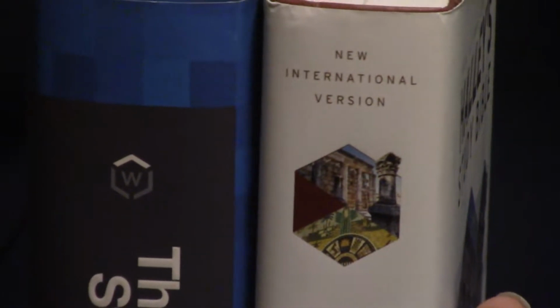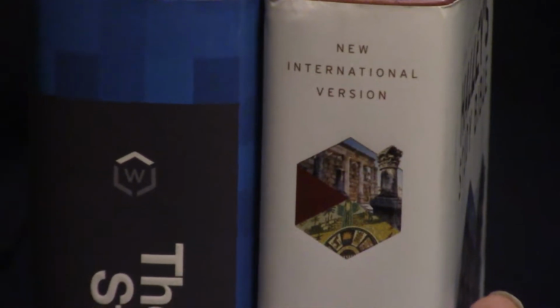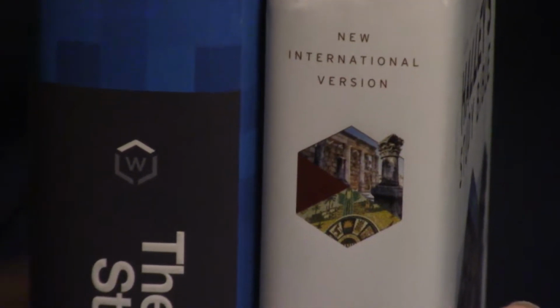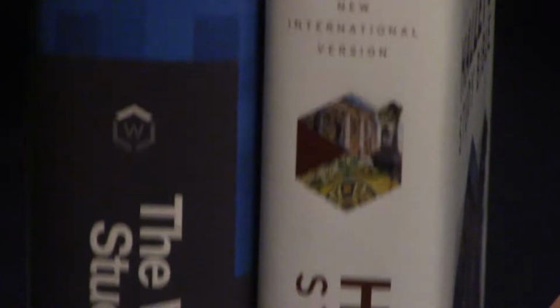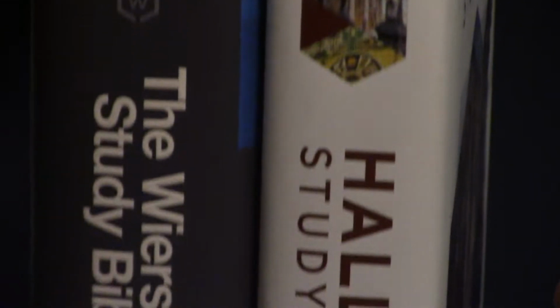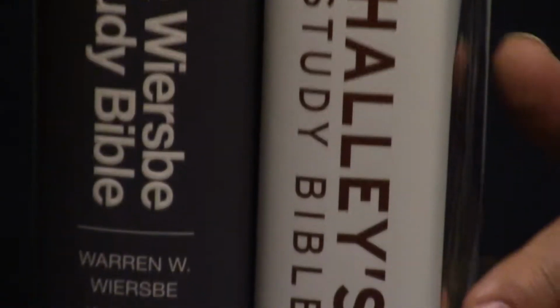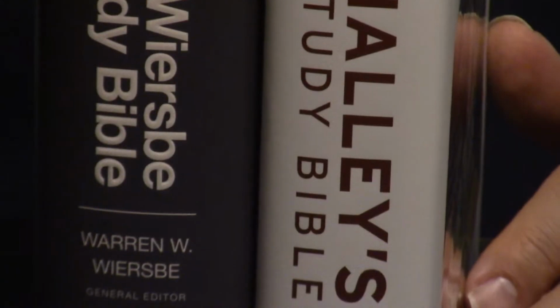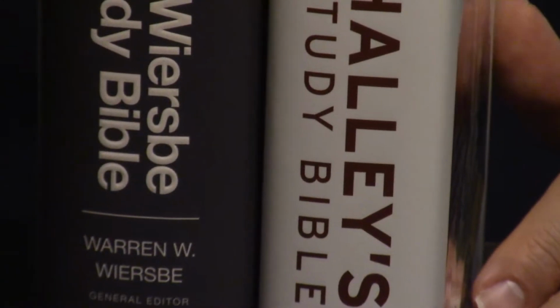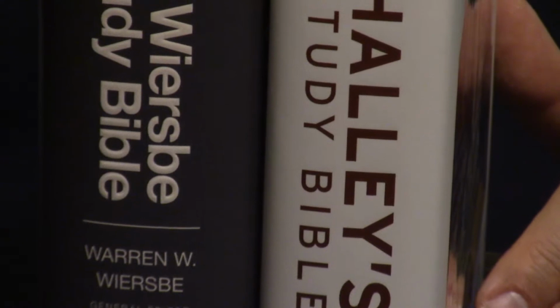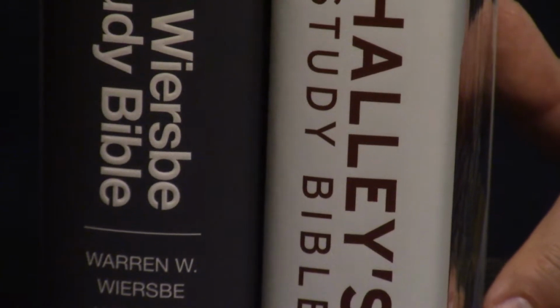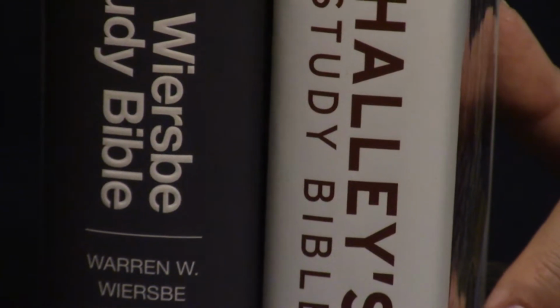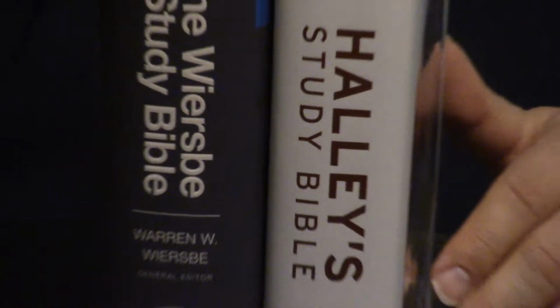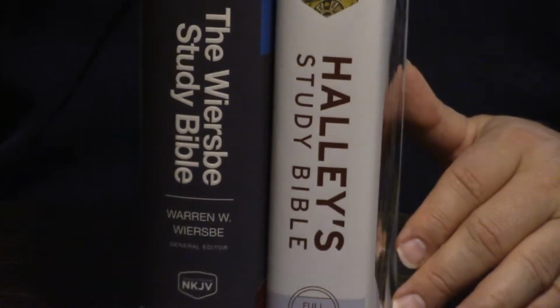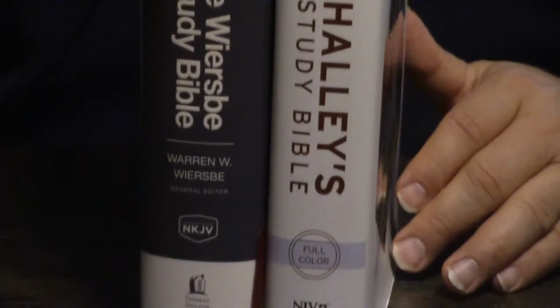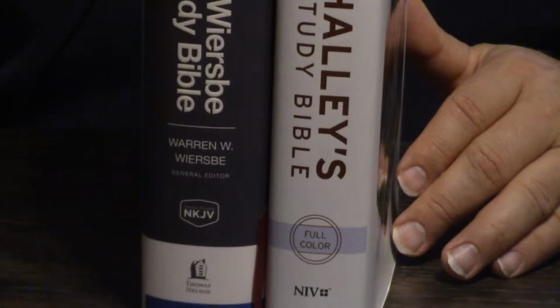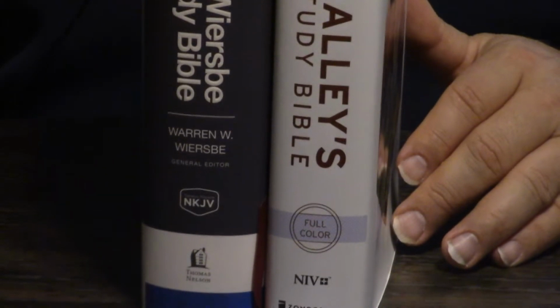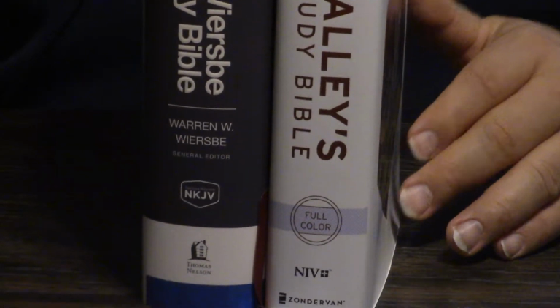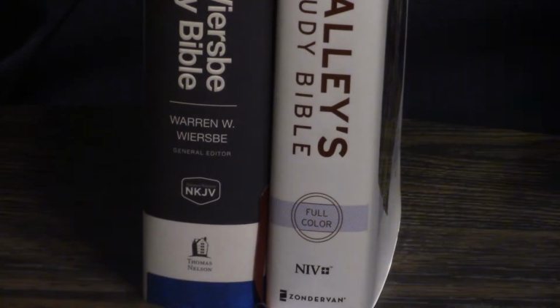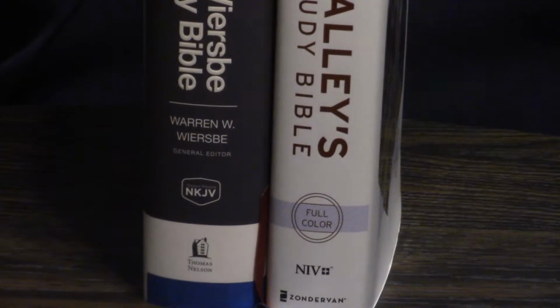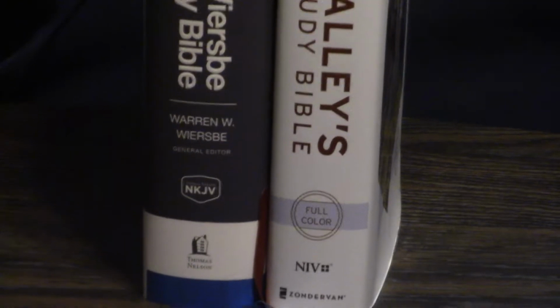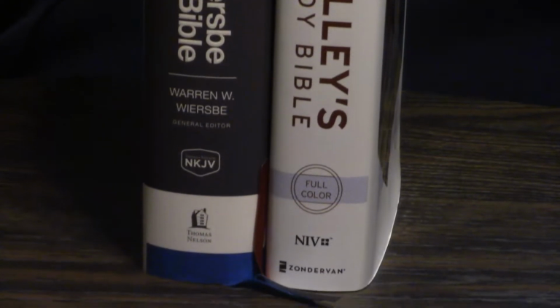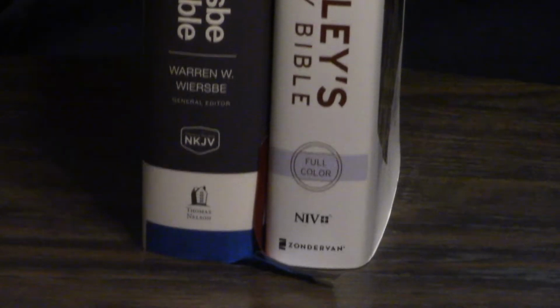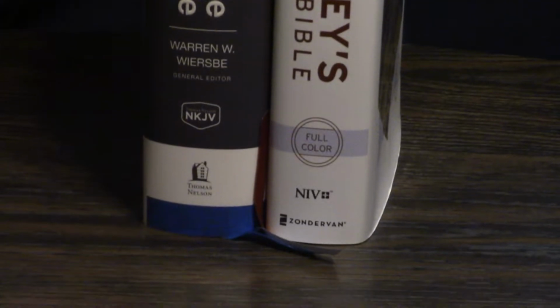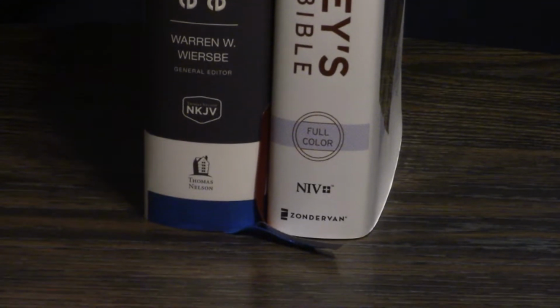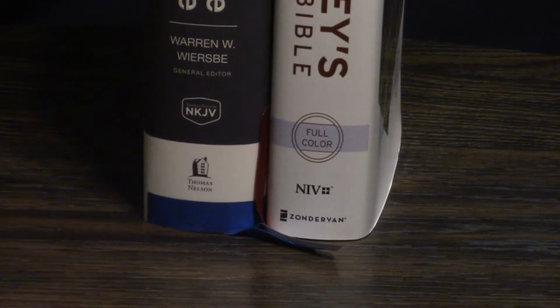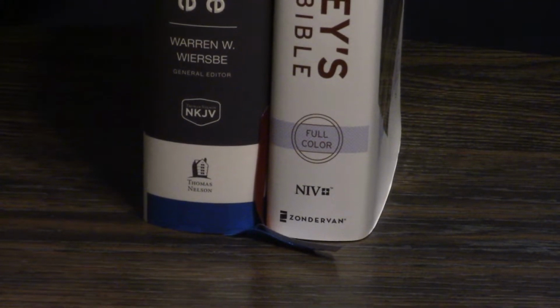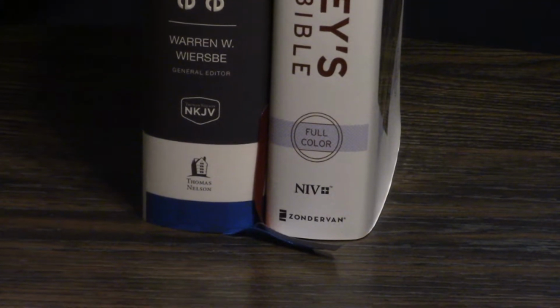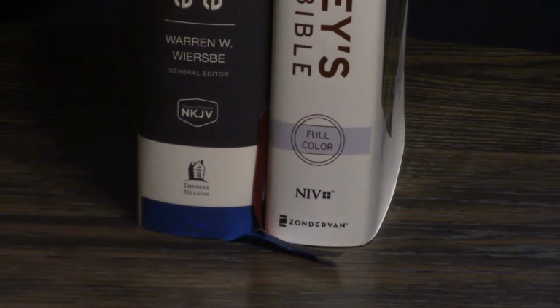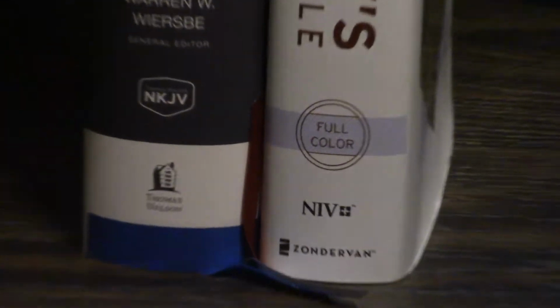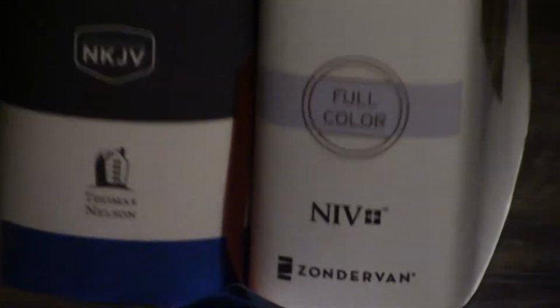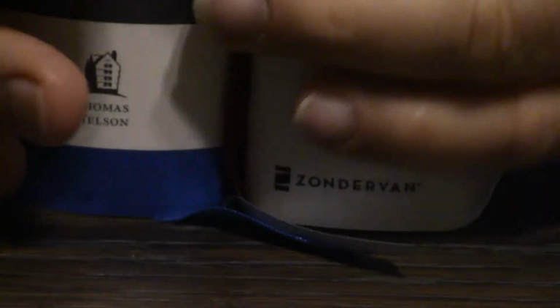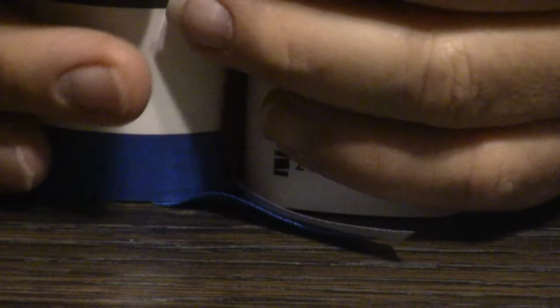And Zondervan just bought Thompson Chain, so now Thompson Chain is under the HarperCollins umbrella as well.